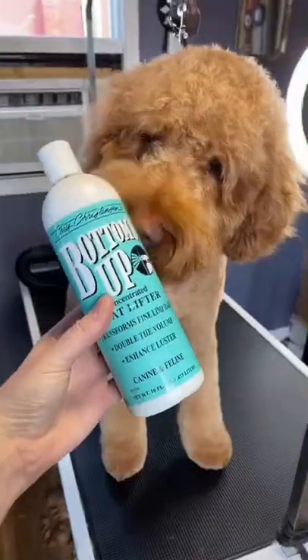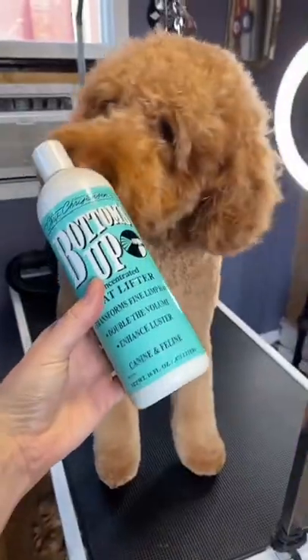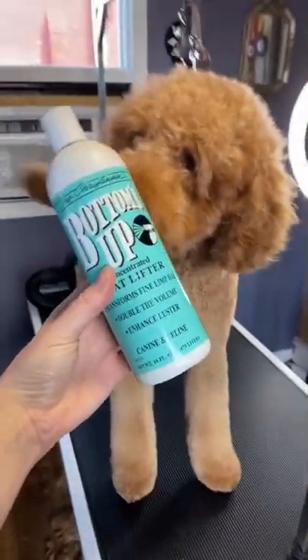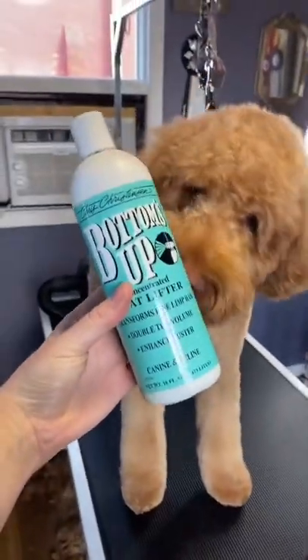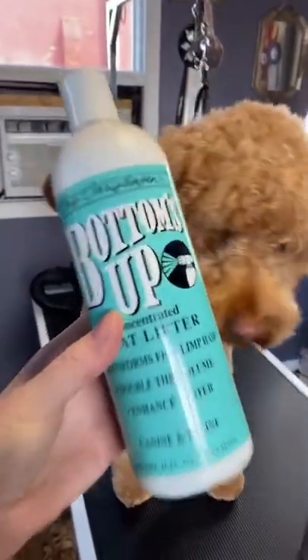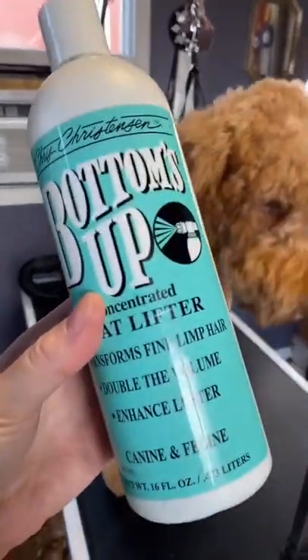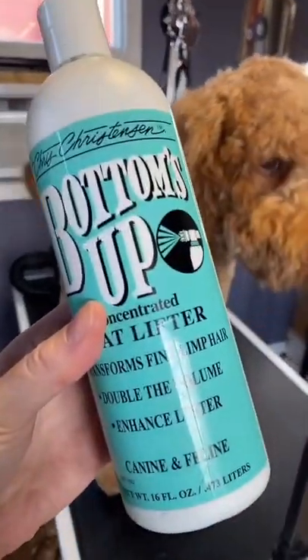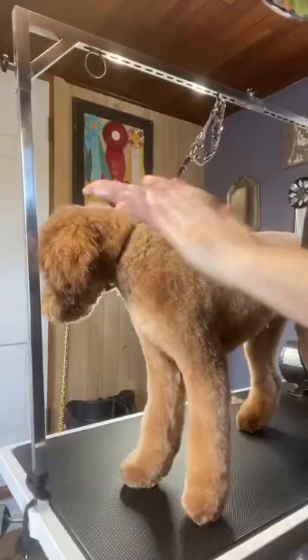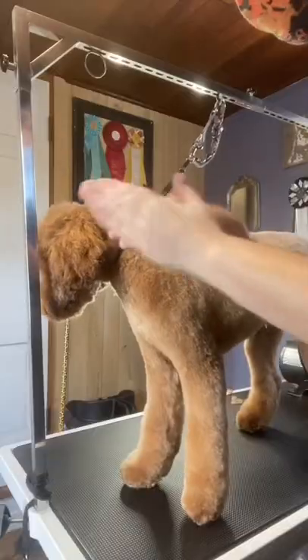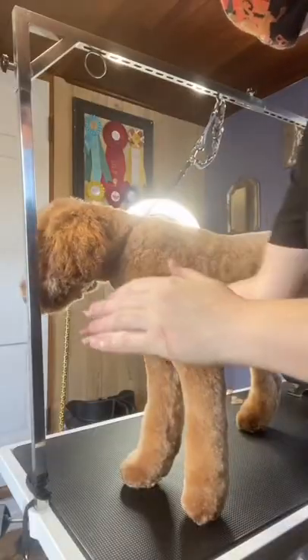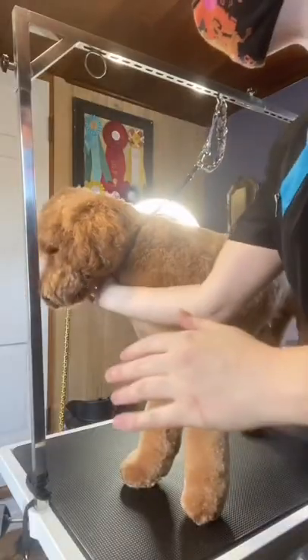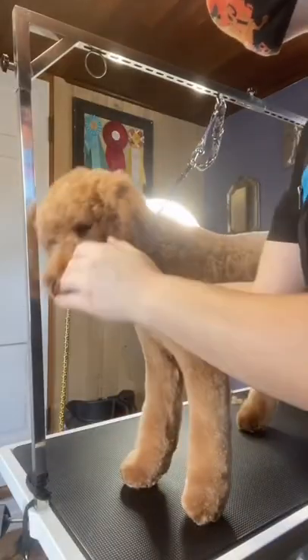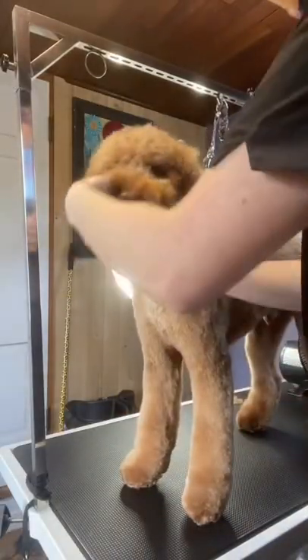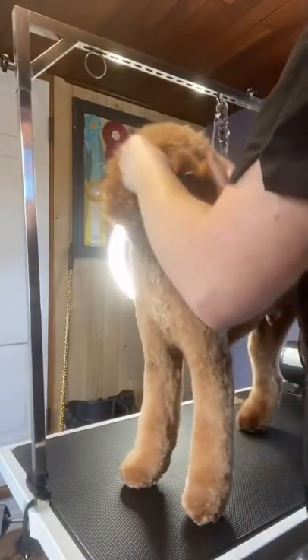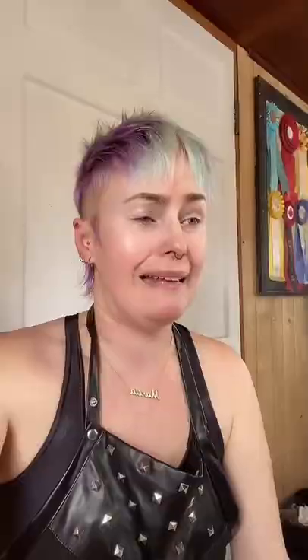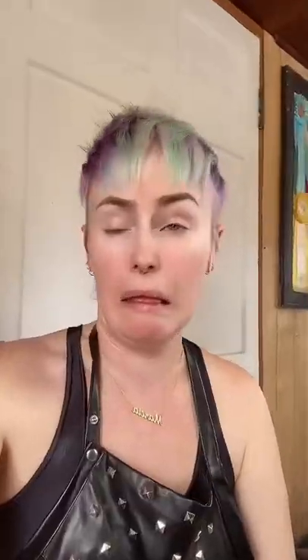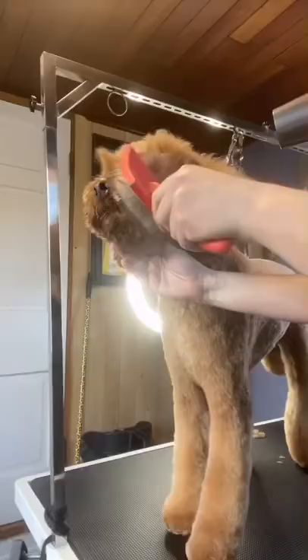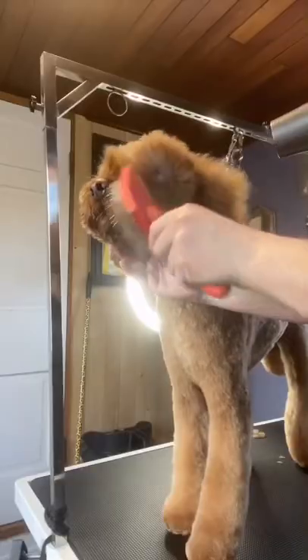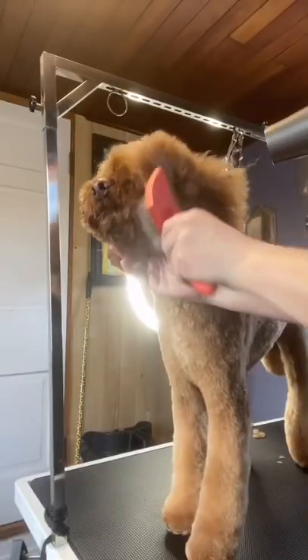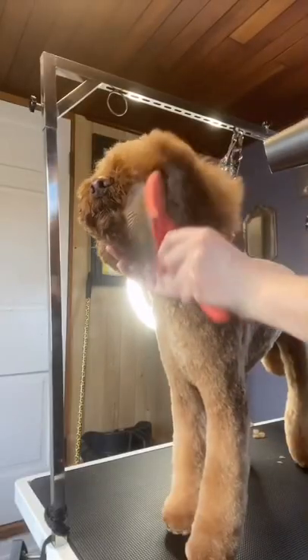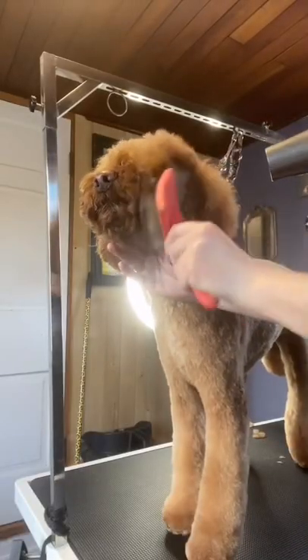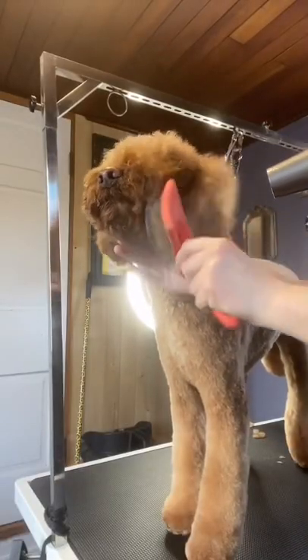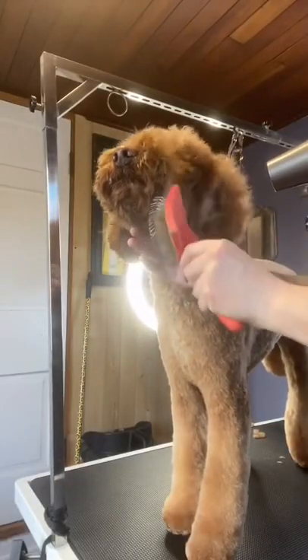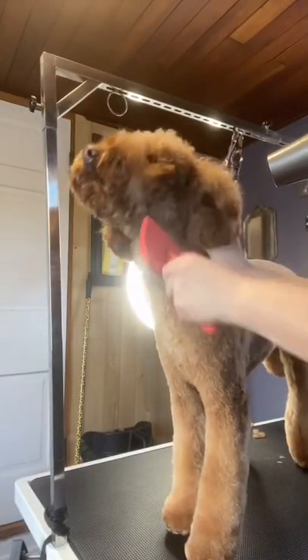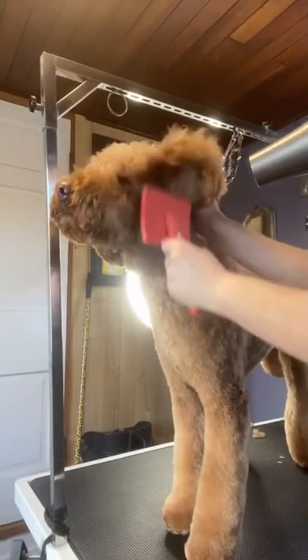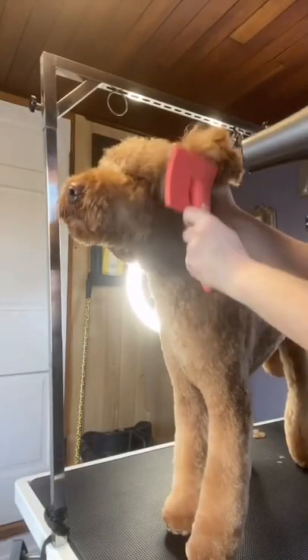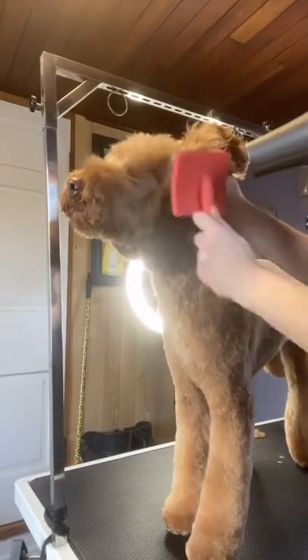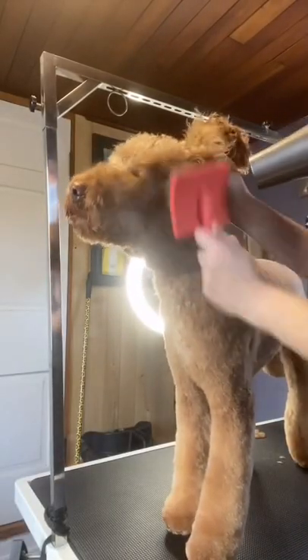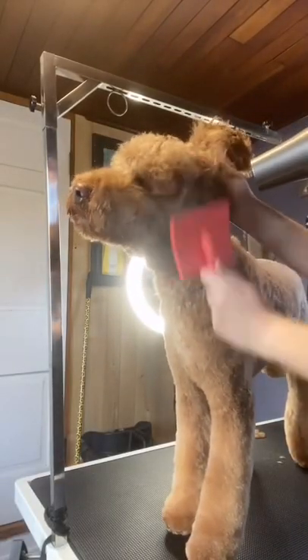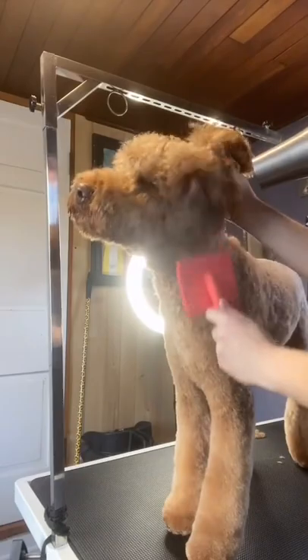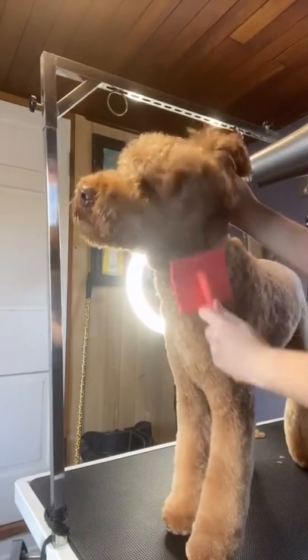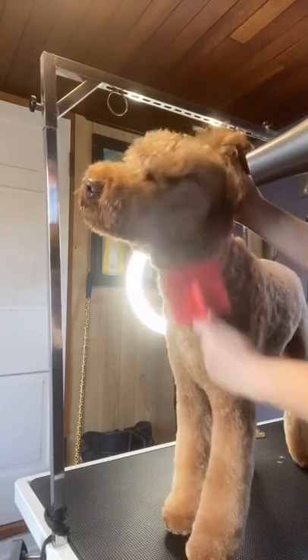Time for some Bottoms Up! I love this product, but it feels like literal snot in your hands. I brush that through his face while using my warm air dryer to make his fluff as fluffed as possible.